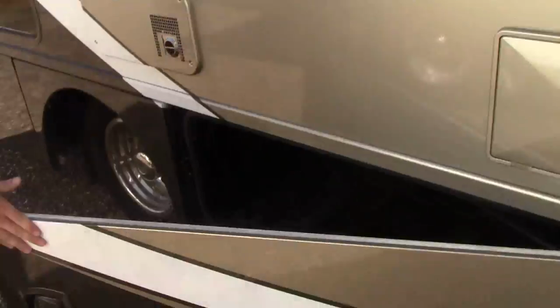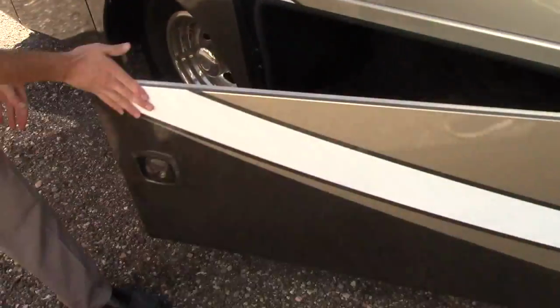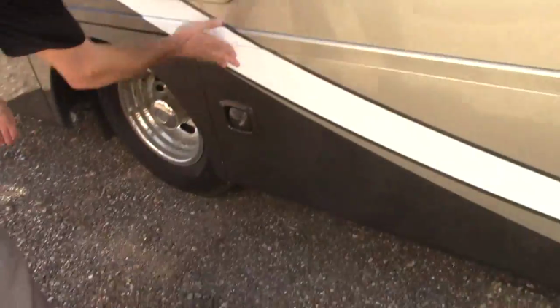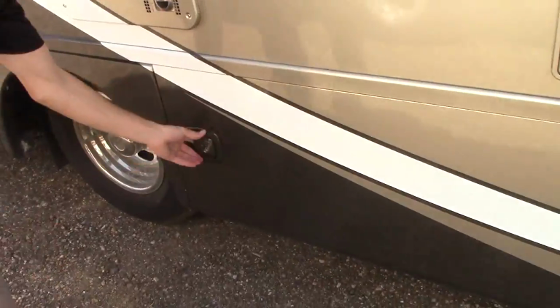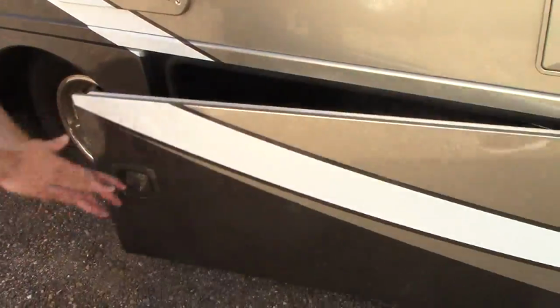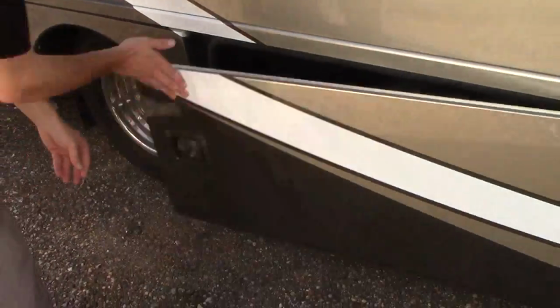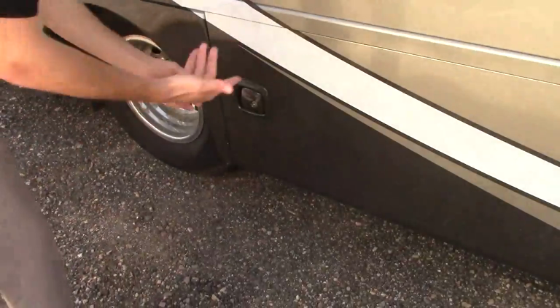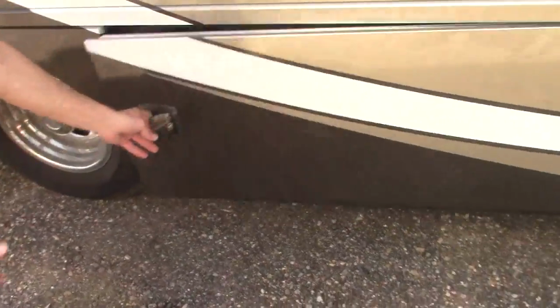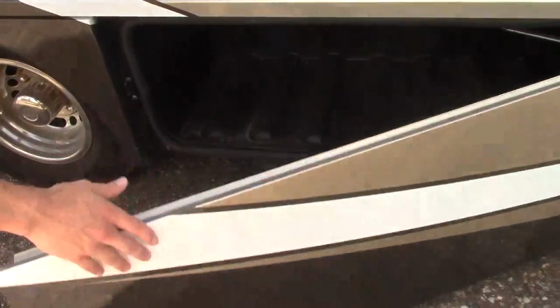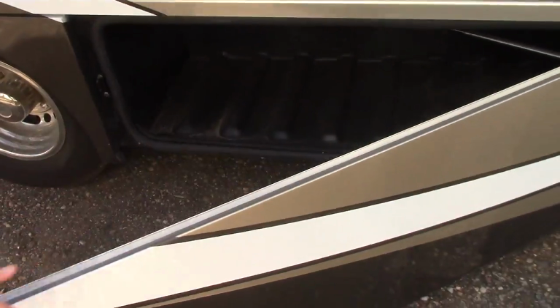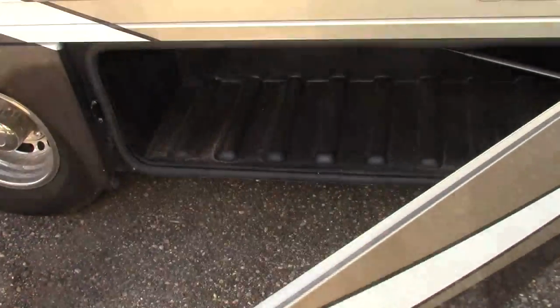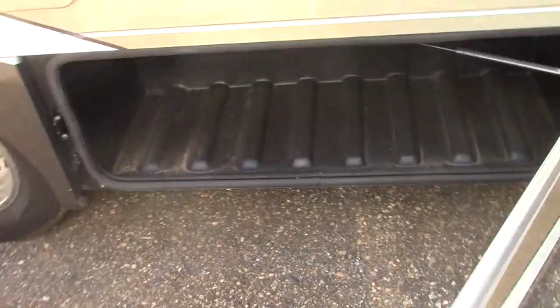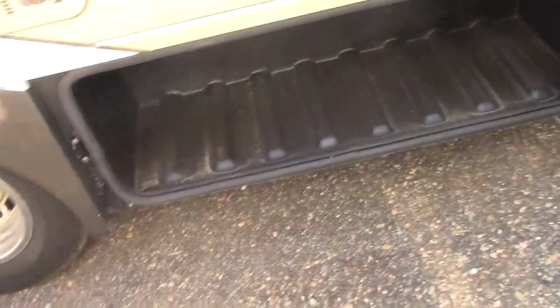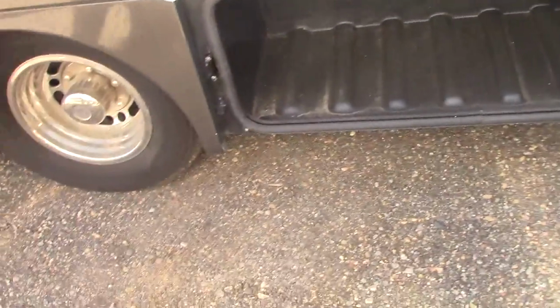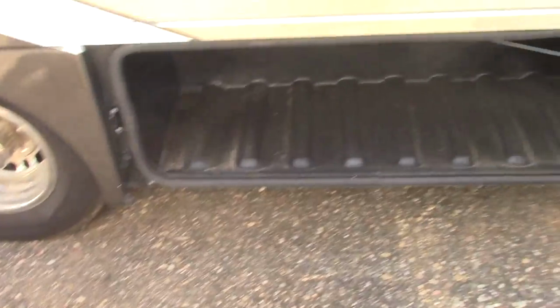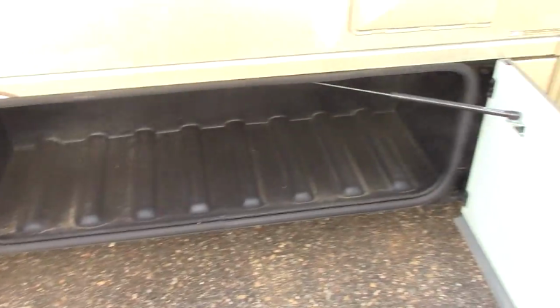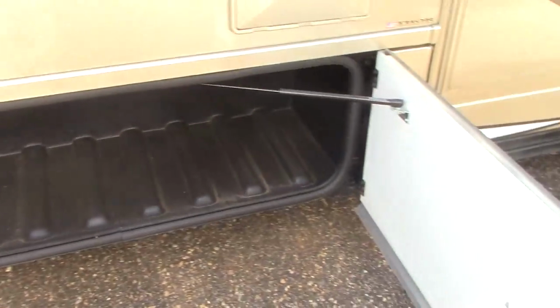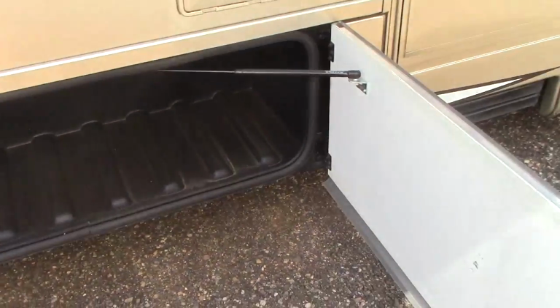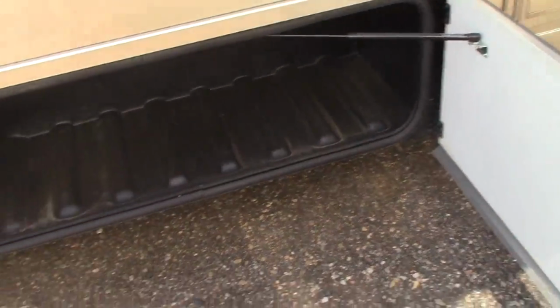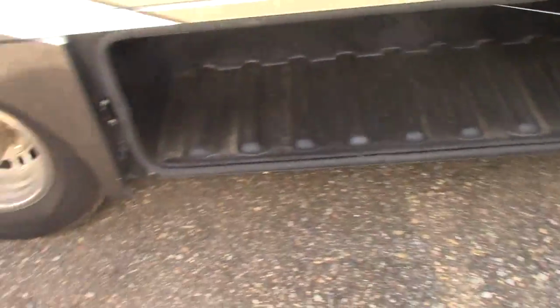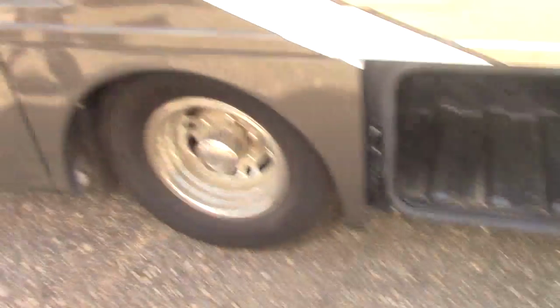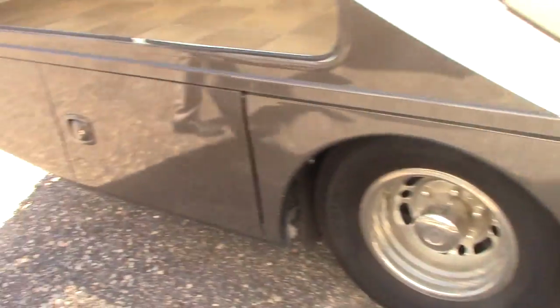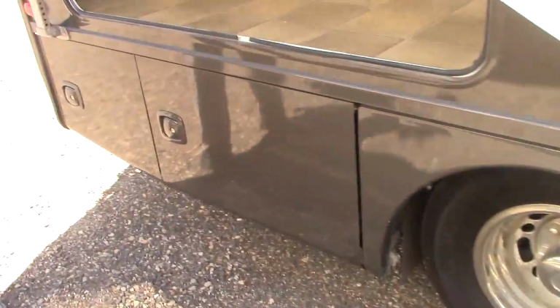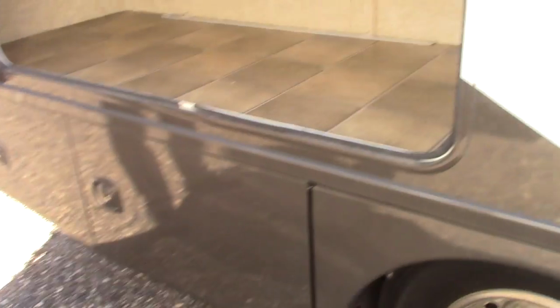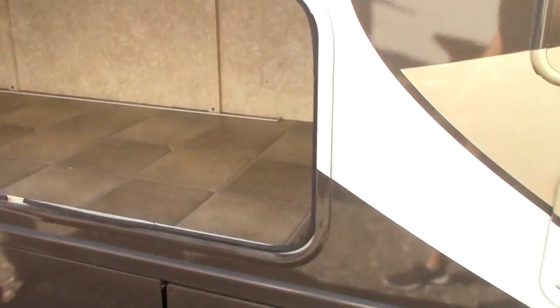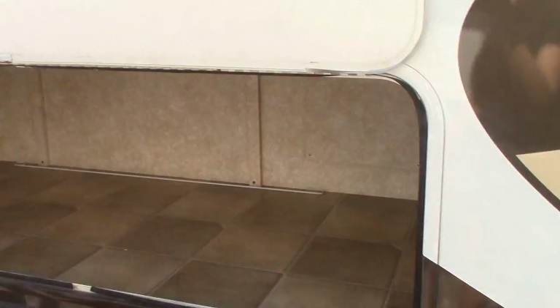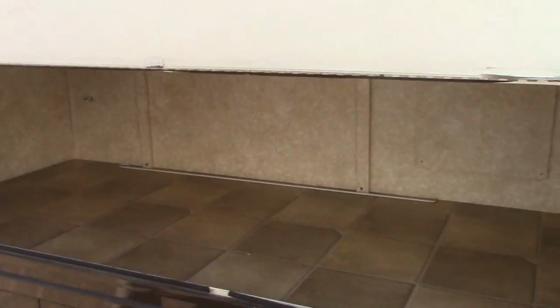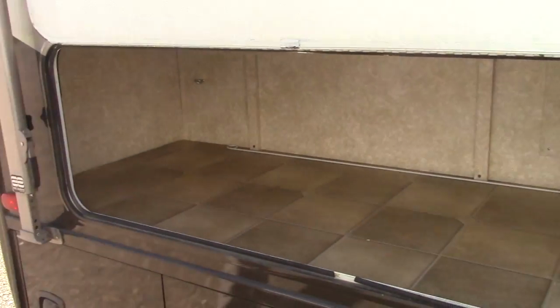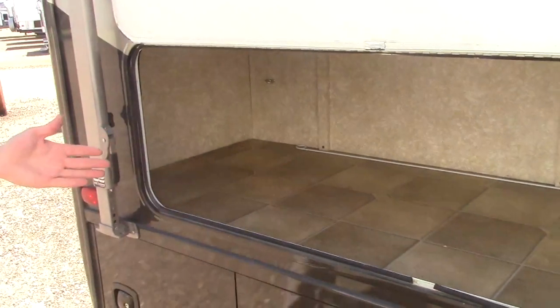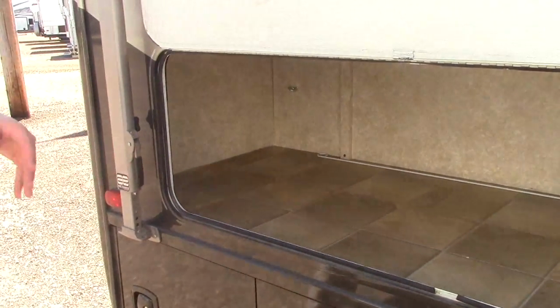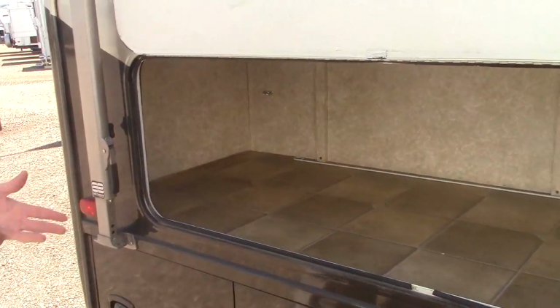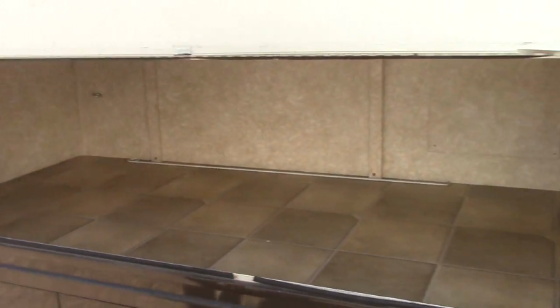You have these side hinge slam baggage doors and tons and tons of storage. It's all plastic so you can muck that out and get to it real easy. There's another giant storage bin right here with power outlets in there, and it's also lit for nighttime.